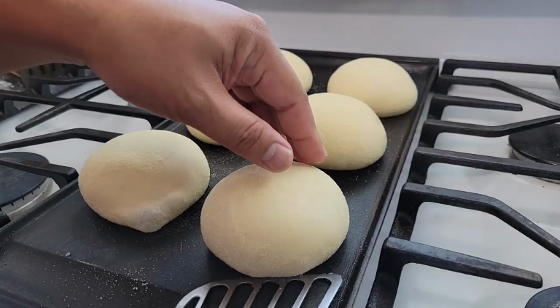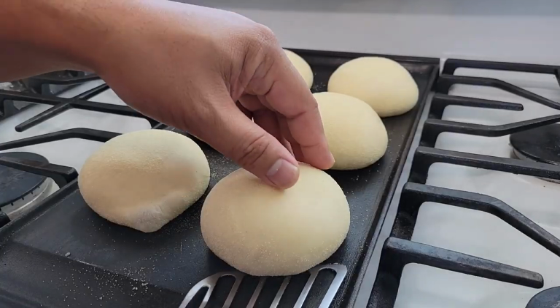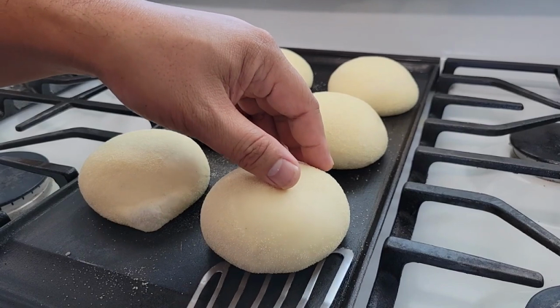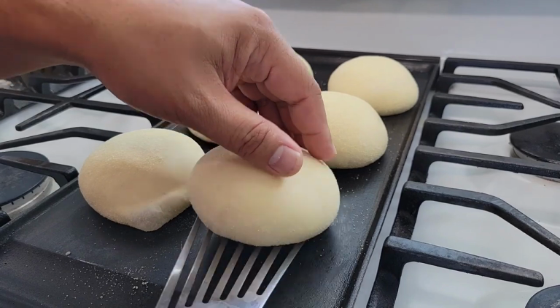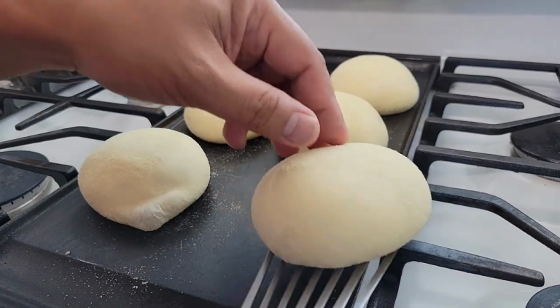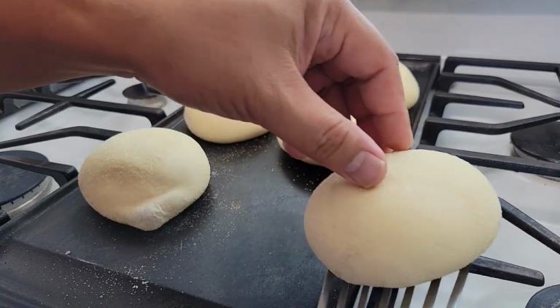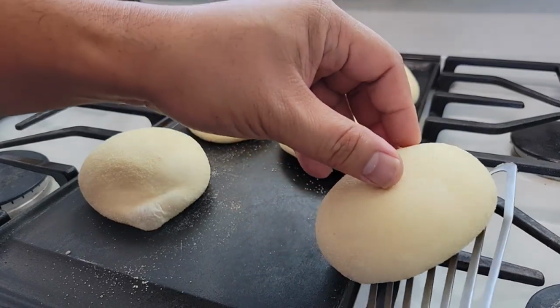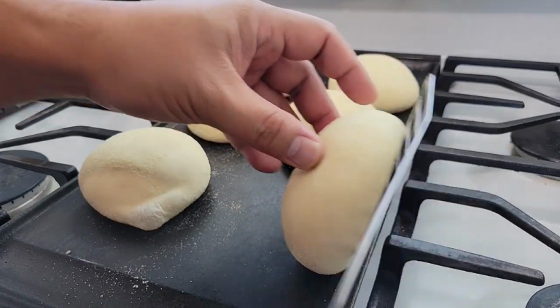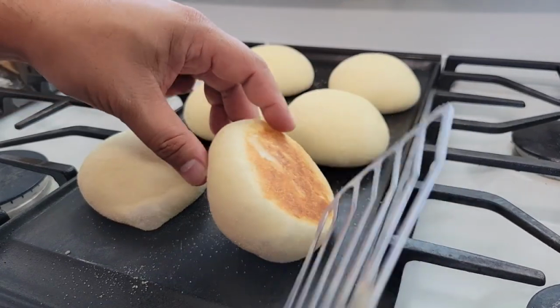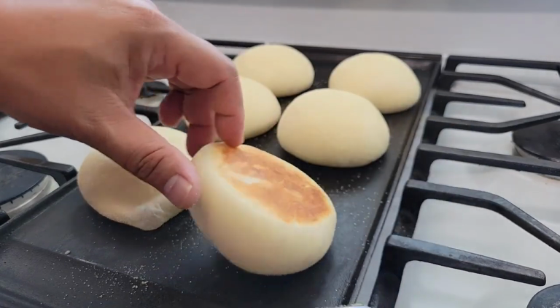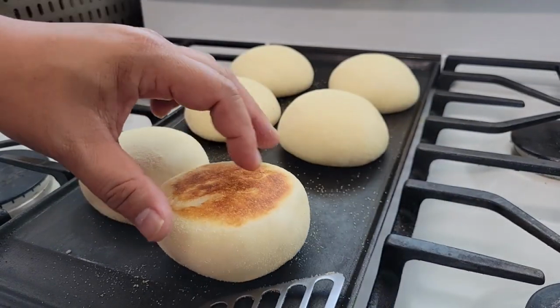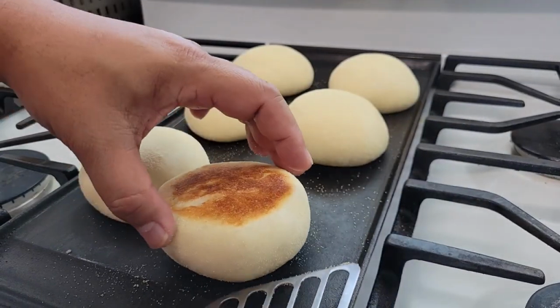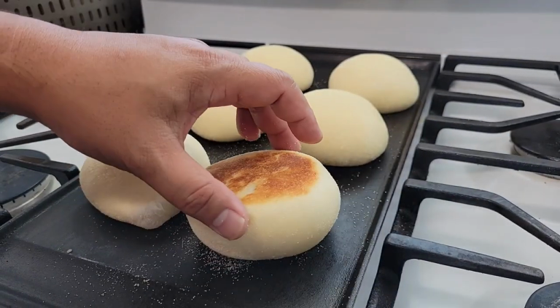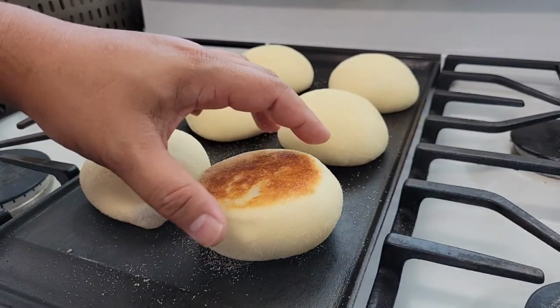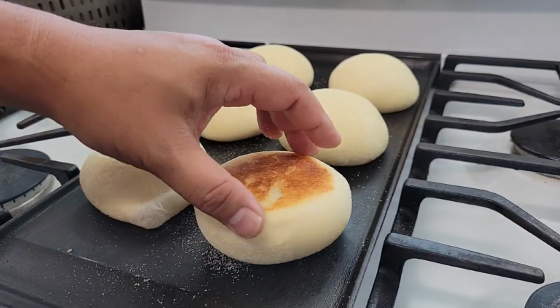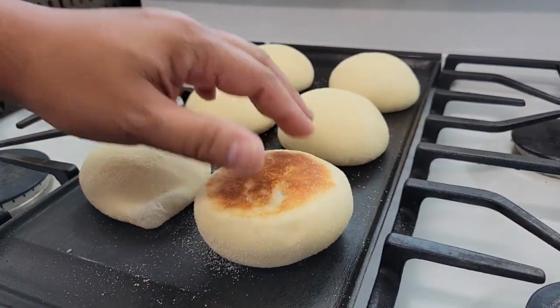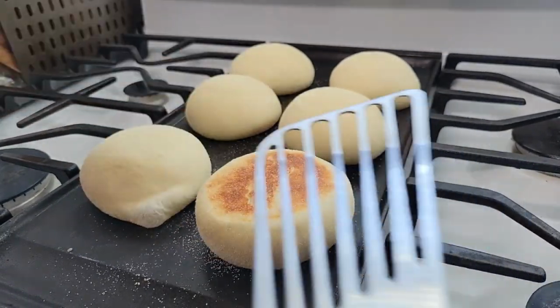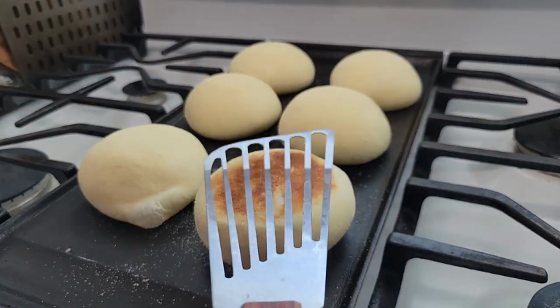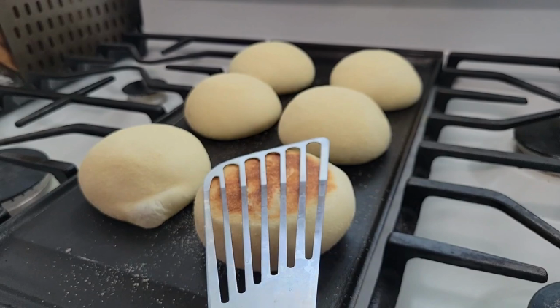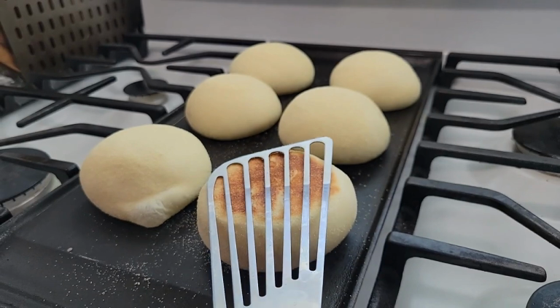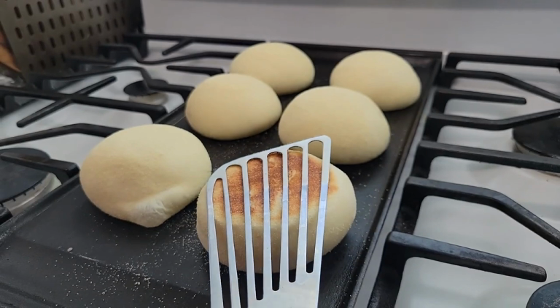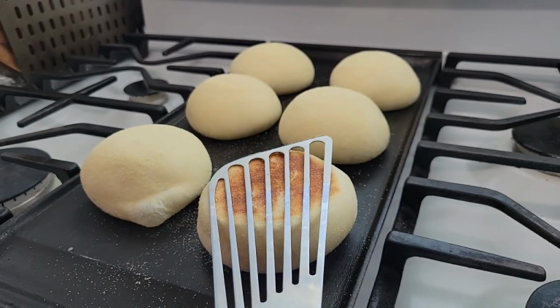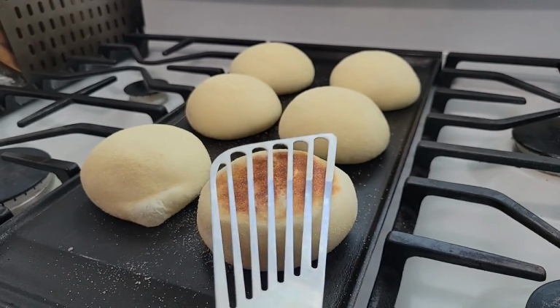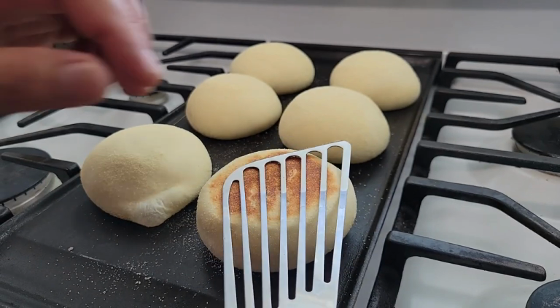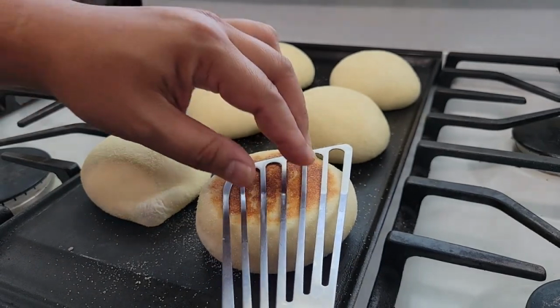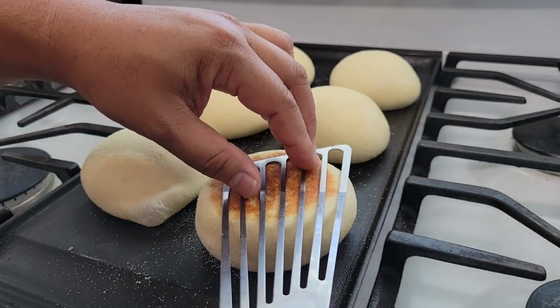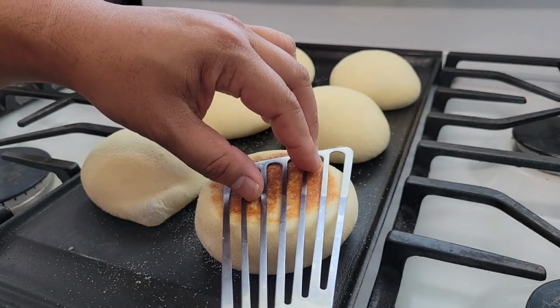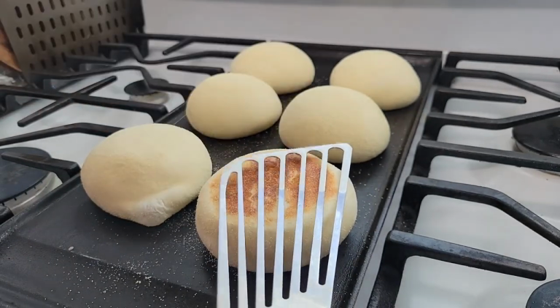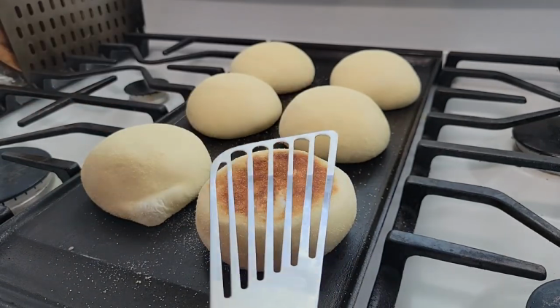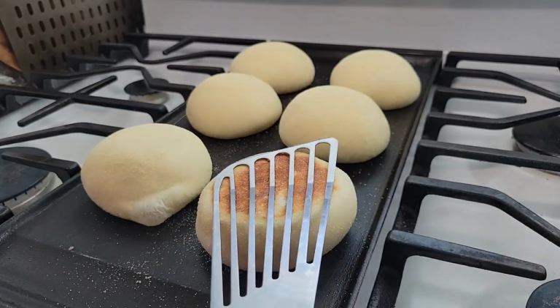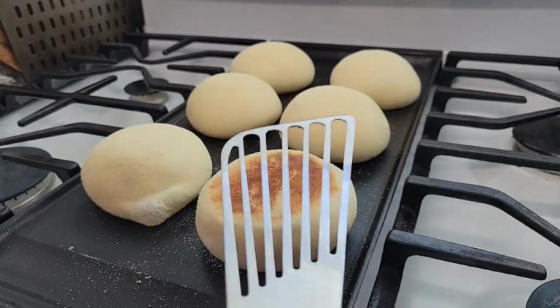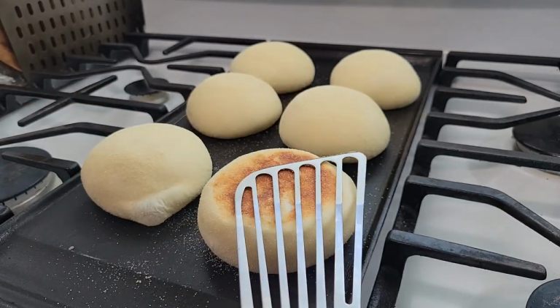After the first flip, if your English muffin is darker than this, you need to turn your heat down — because we need them to cook all the way through.